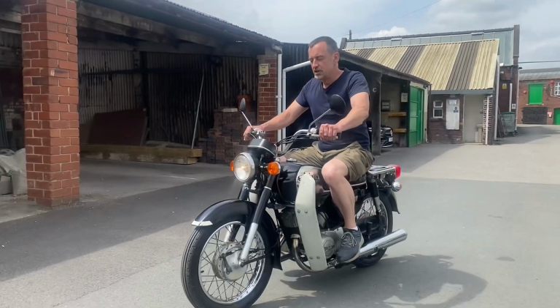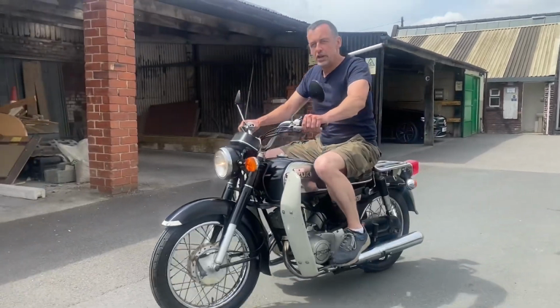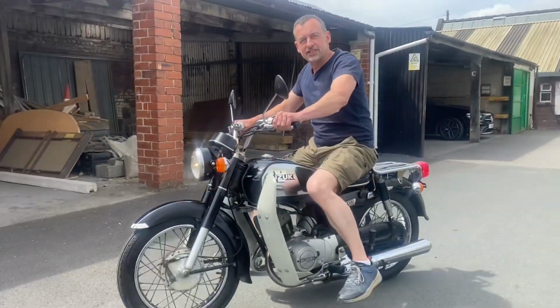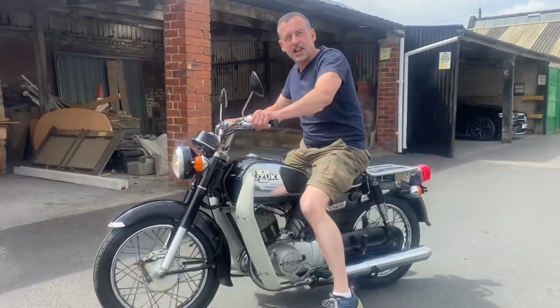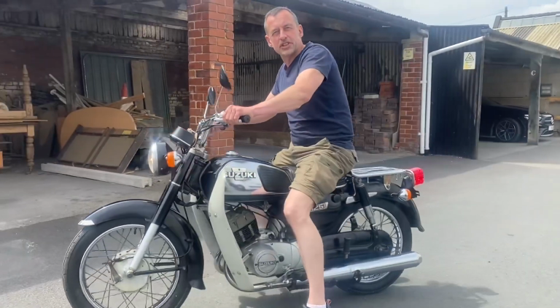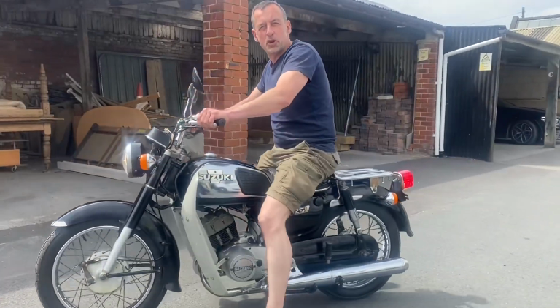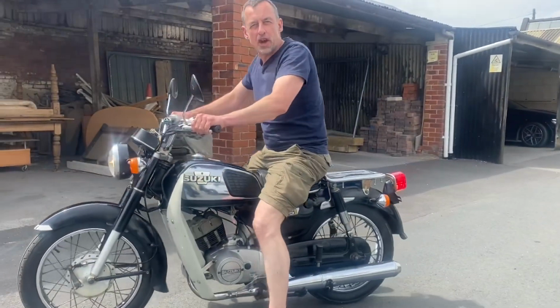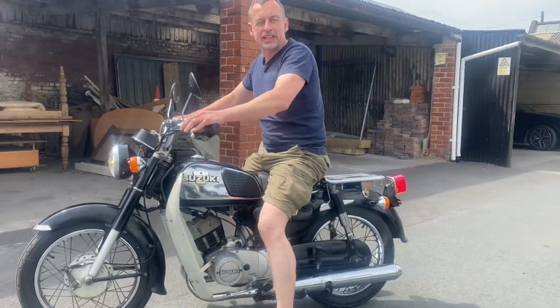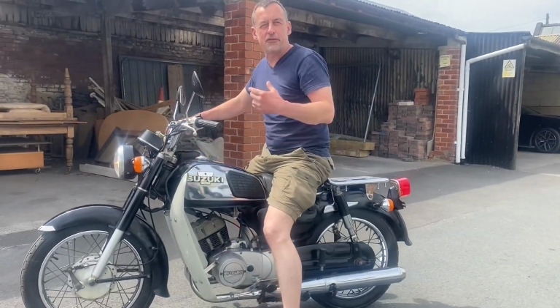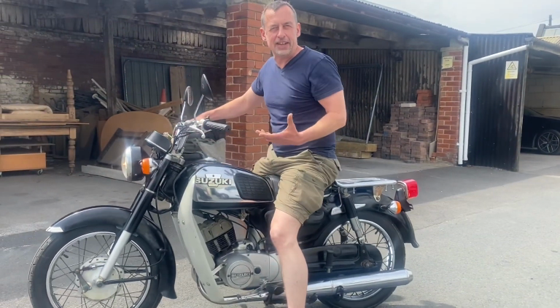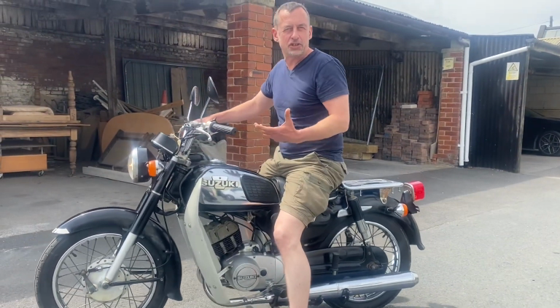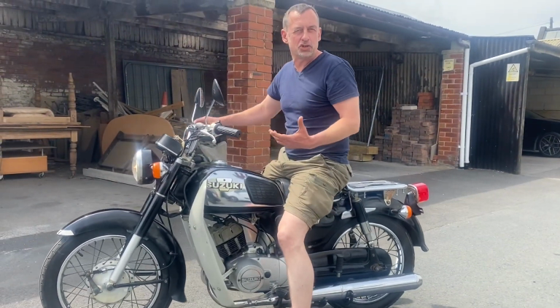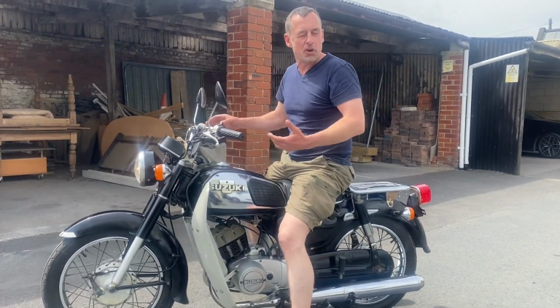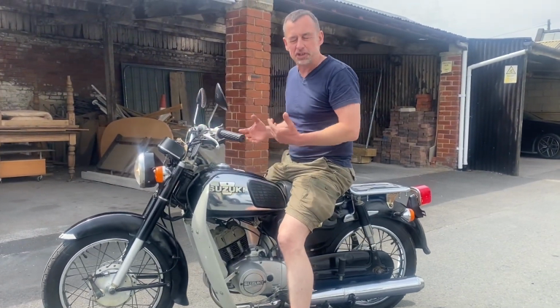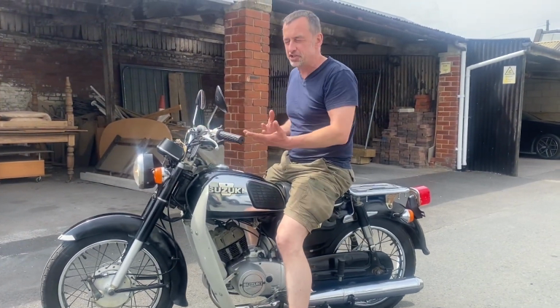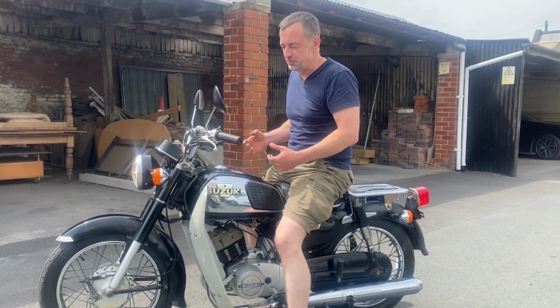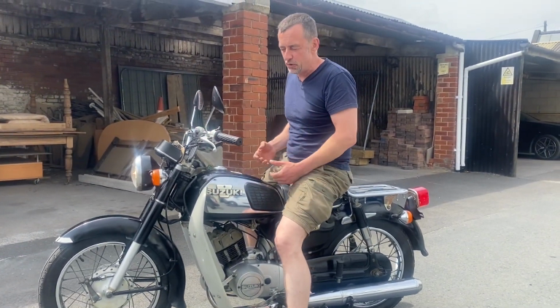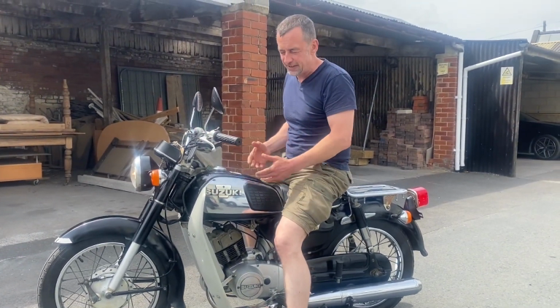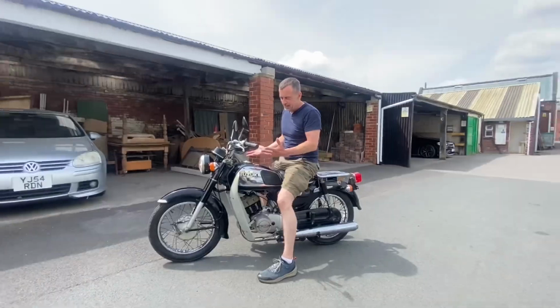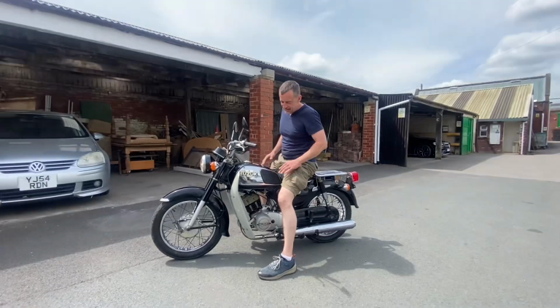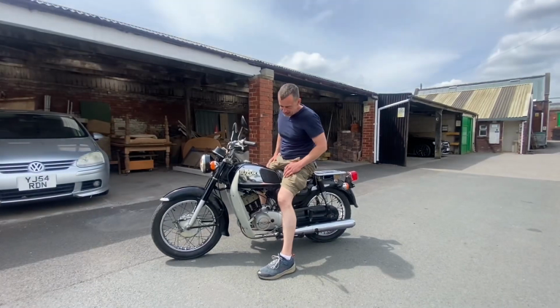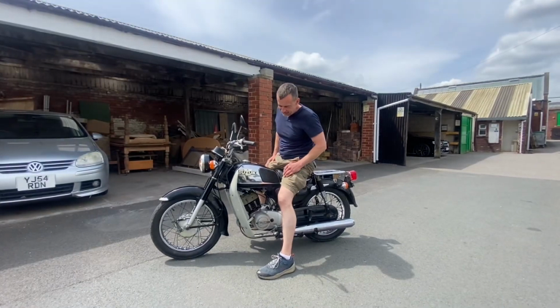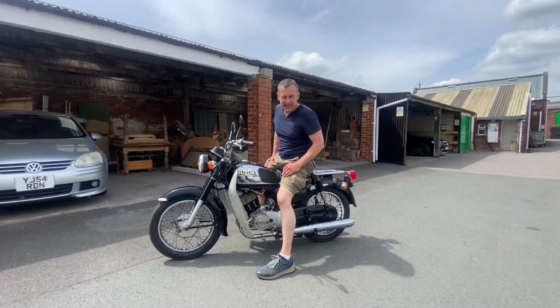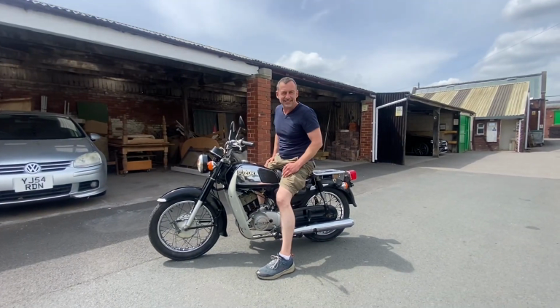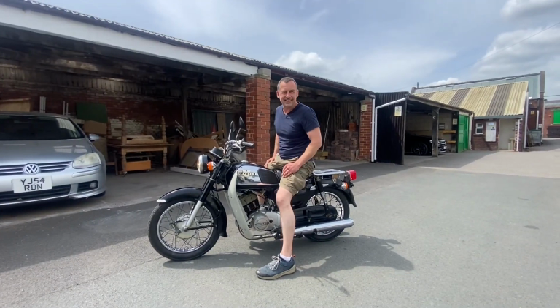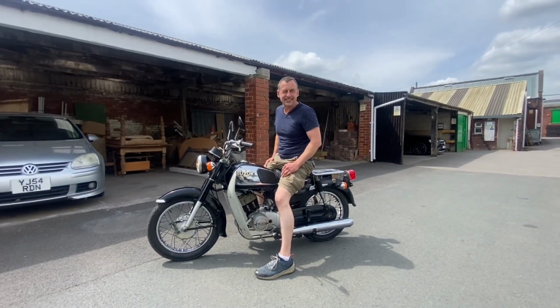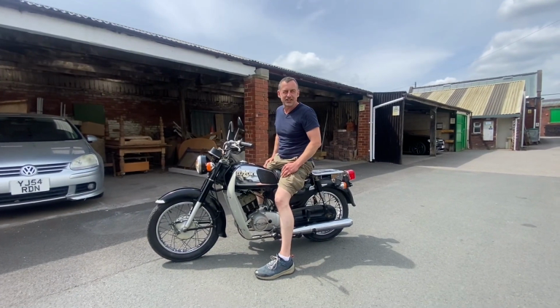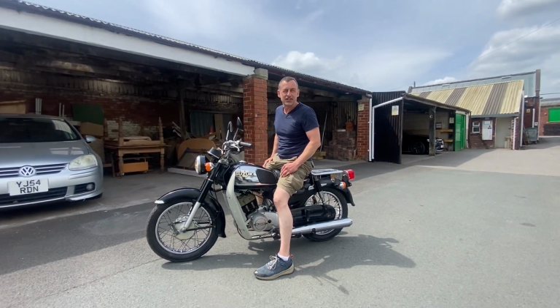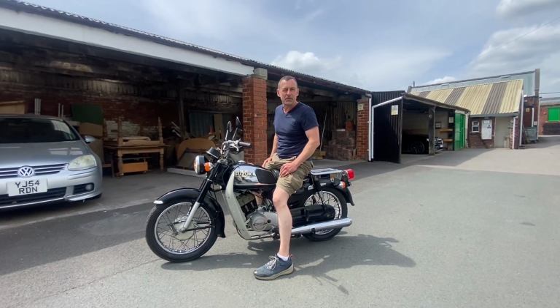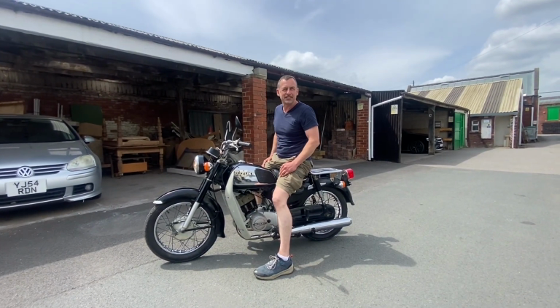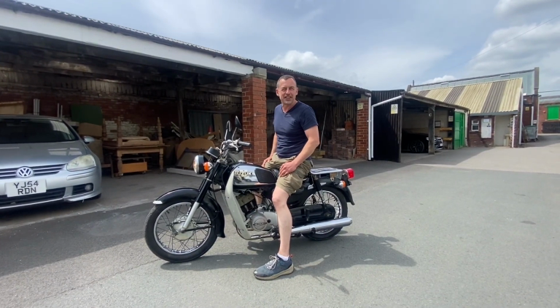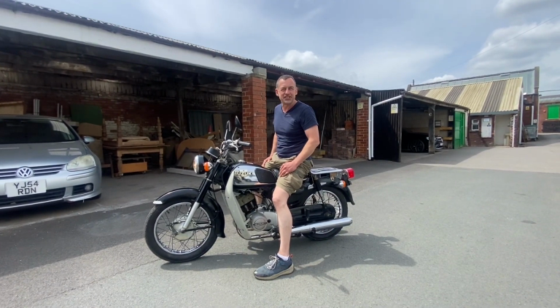It really is a lovely smooth ride. You can feel it's a two-stroke but it's just smooth as. And it's a classic 60s looks from the 1990s.